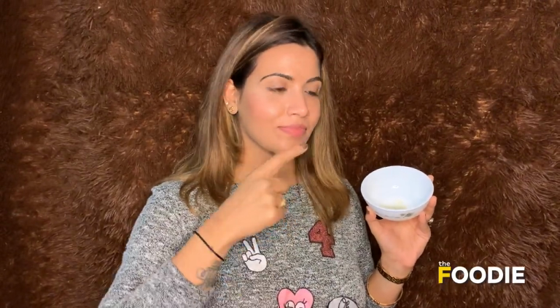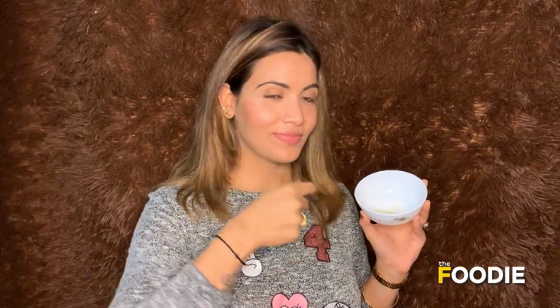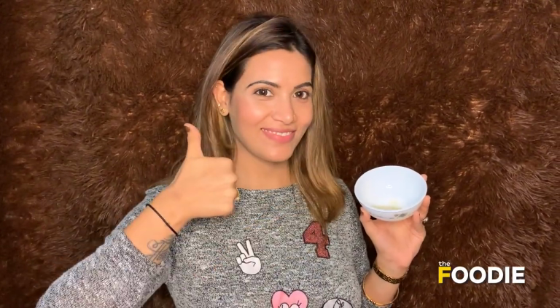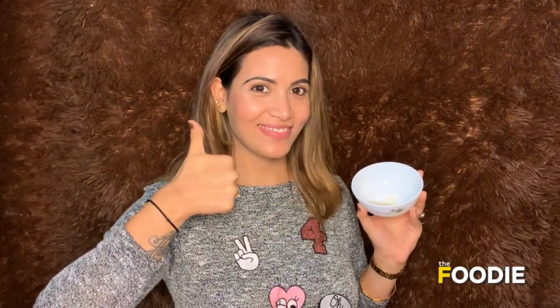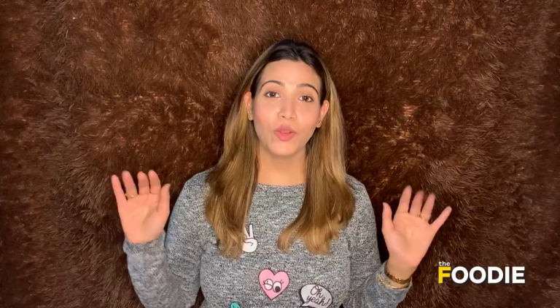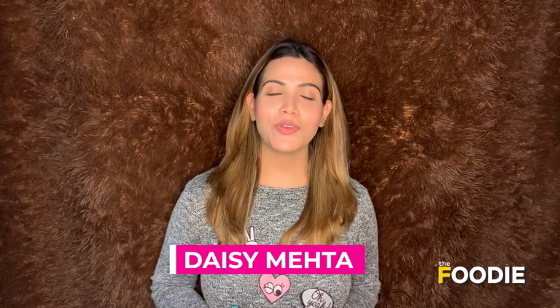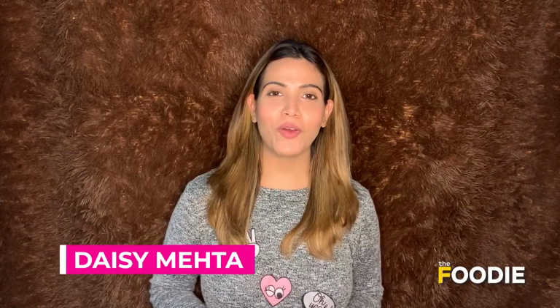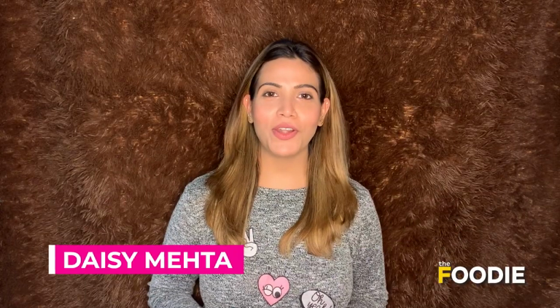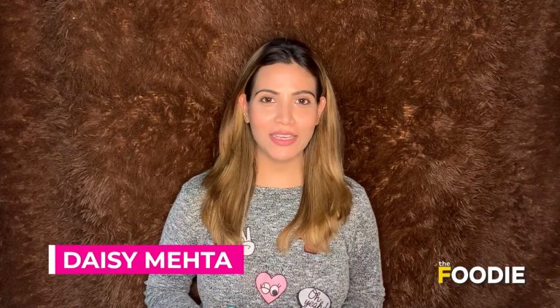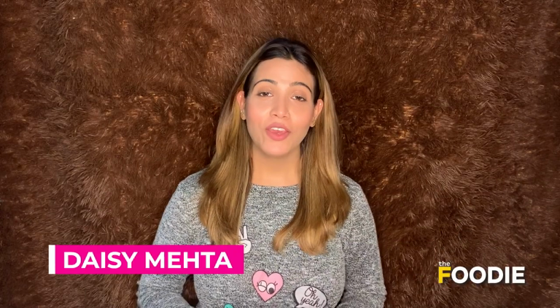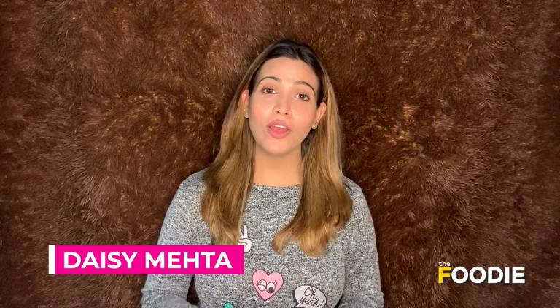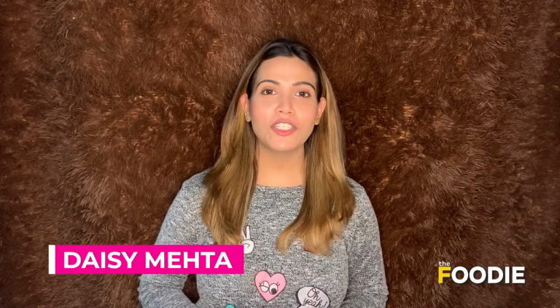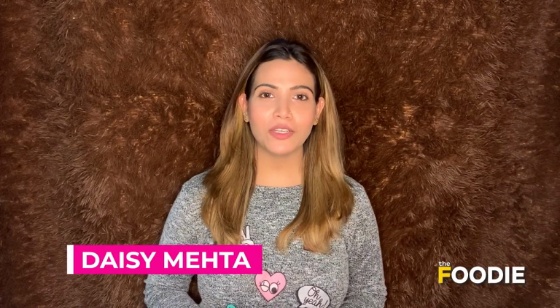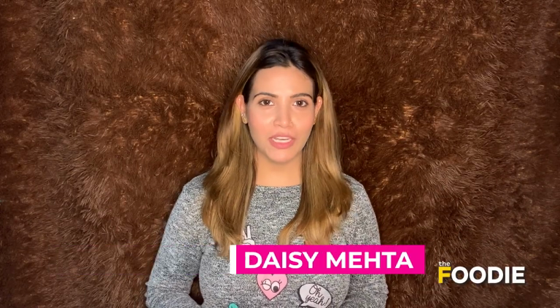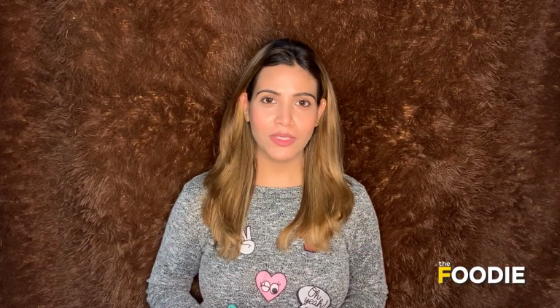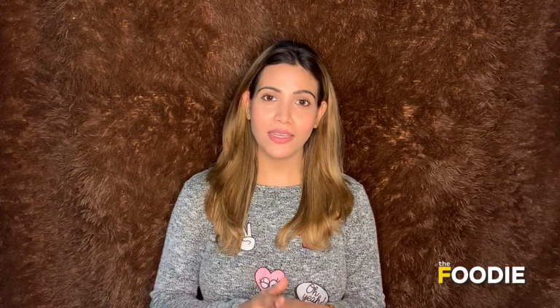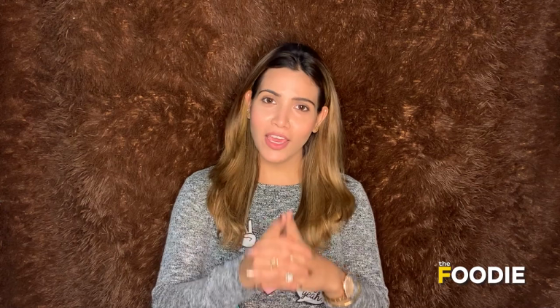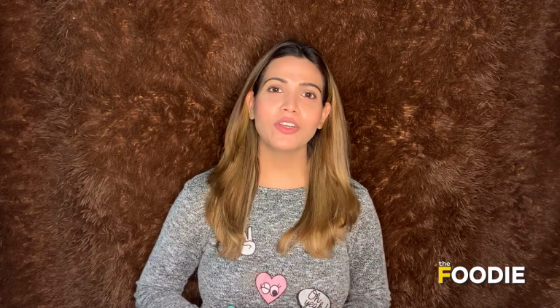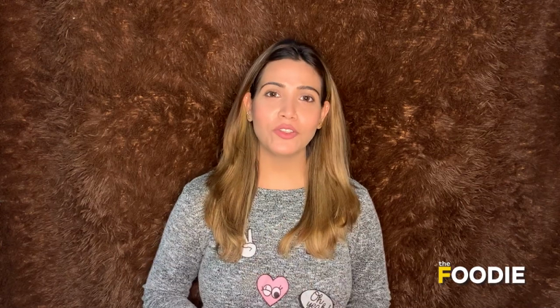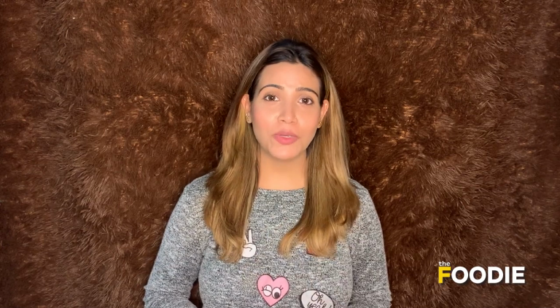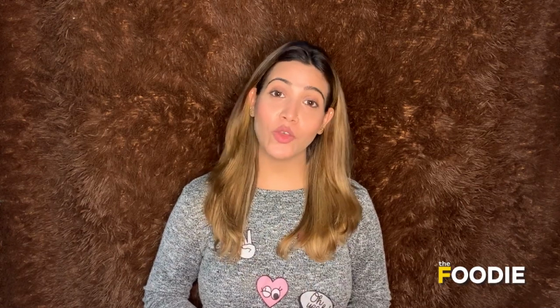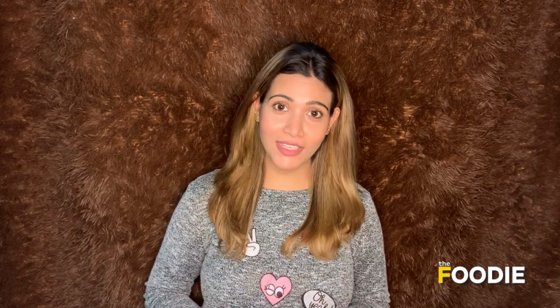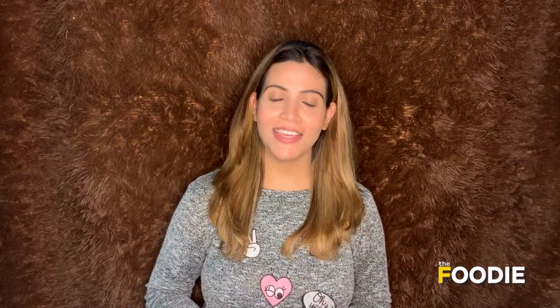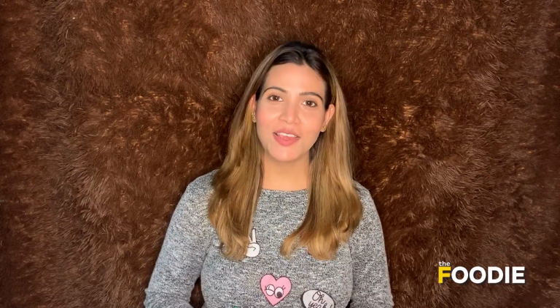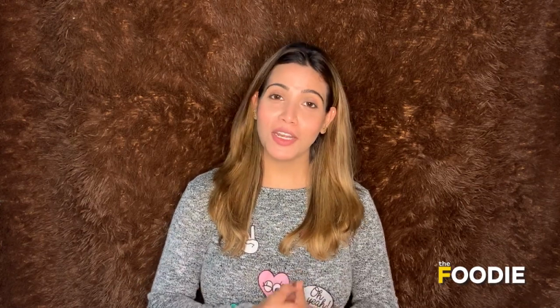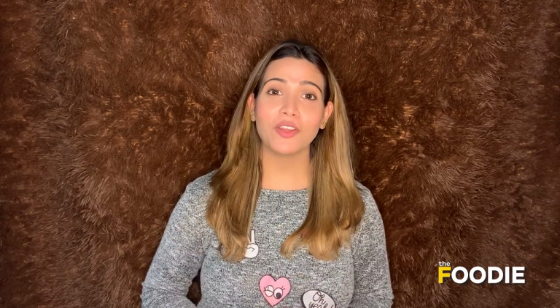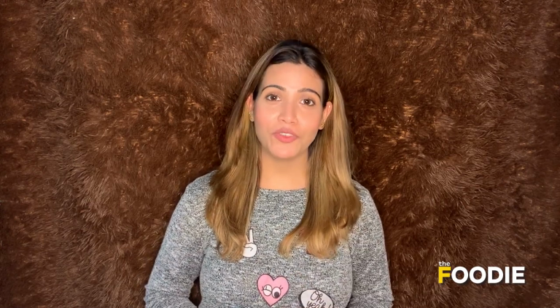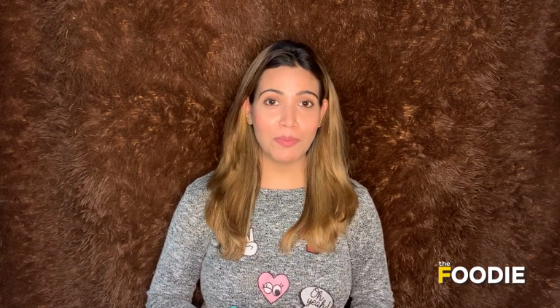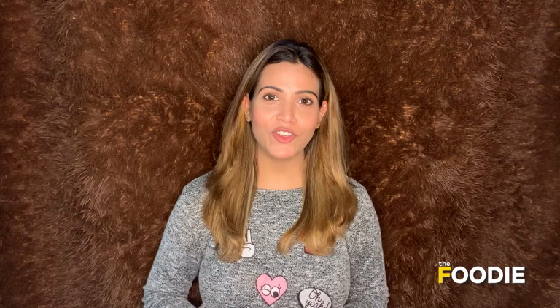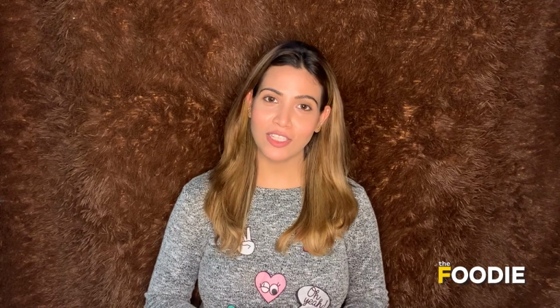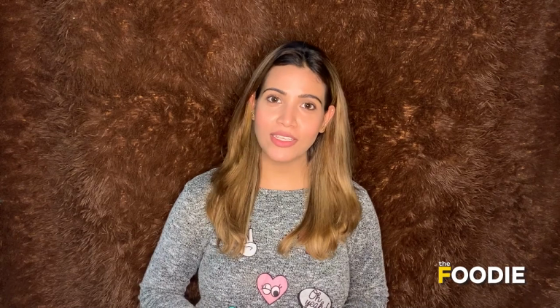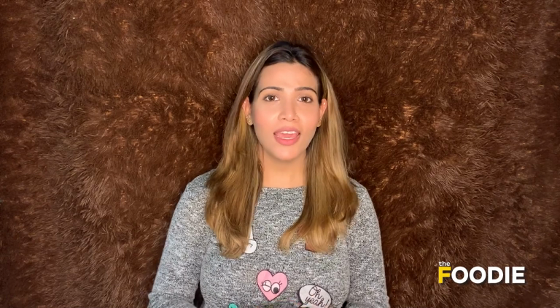Hello guys, welcome back on the 4D — I'm Daisy. We all love eating potatoes in many forms, but have you ever tried using potatoes on the face? Yes, potatoes are great for pigmentation and dark spots, and help to get clear and glowing skin.